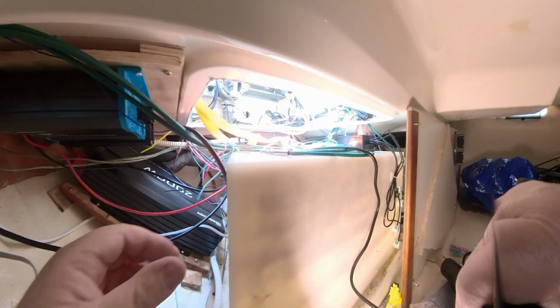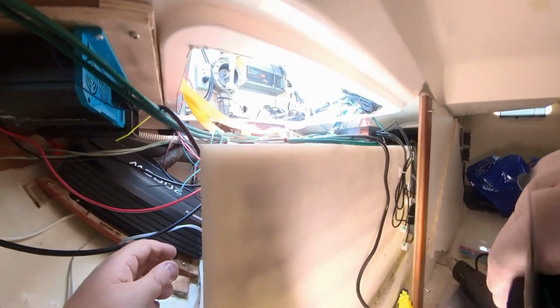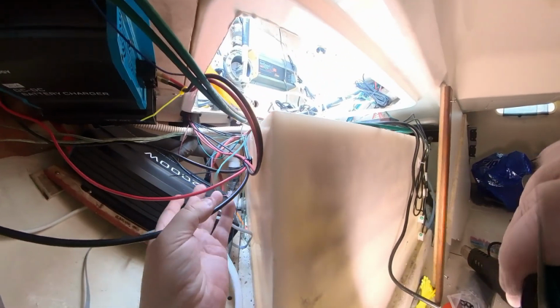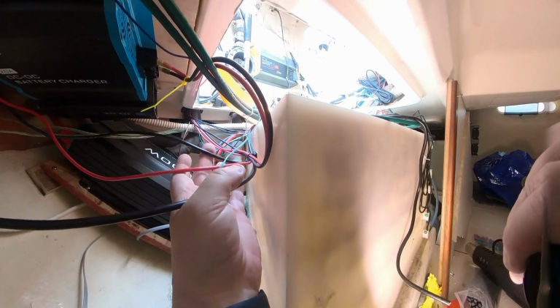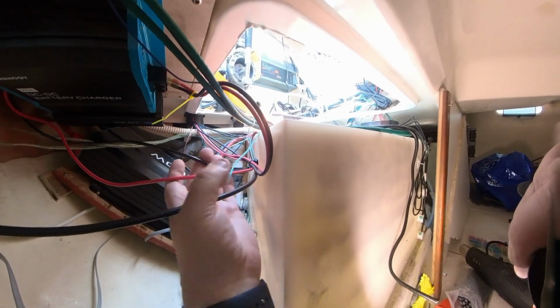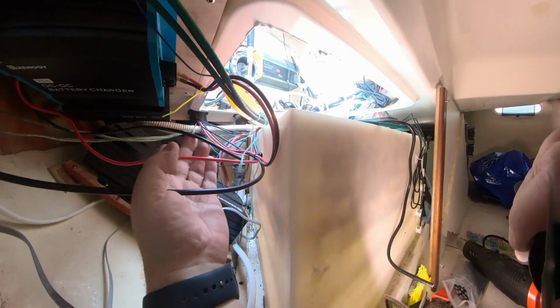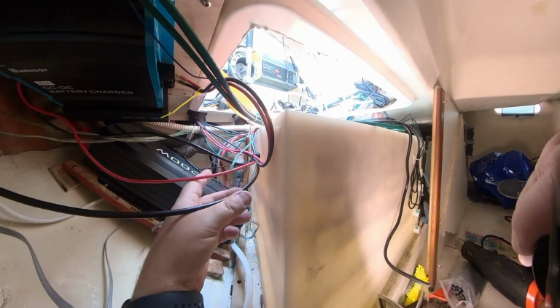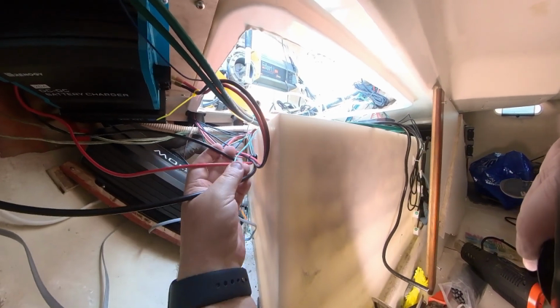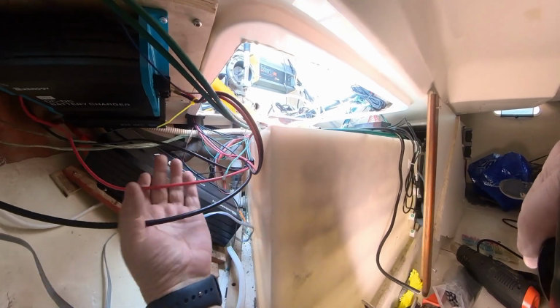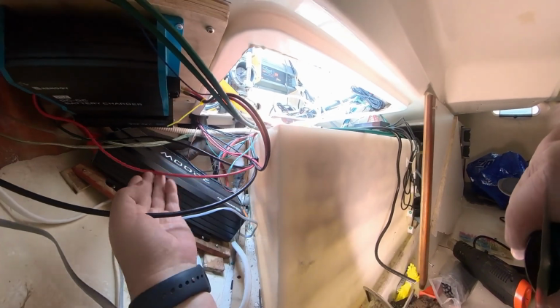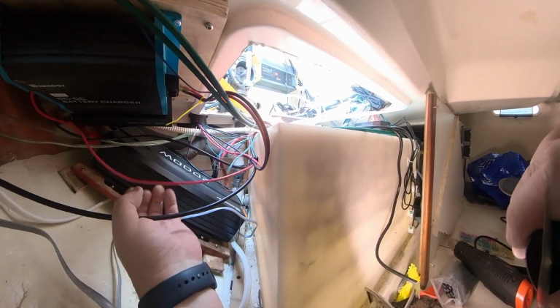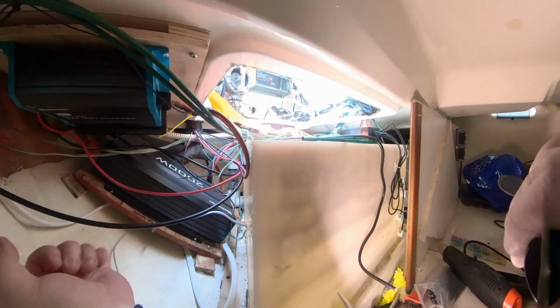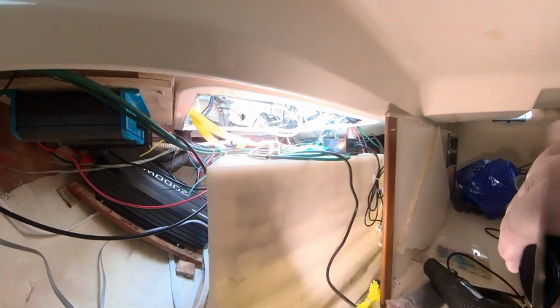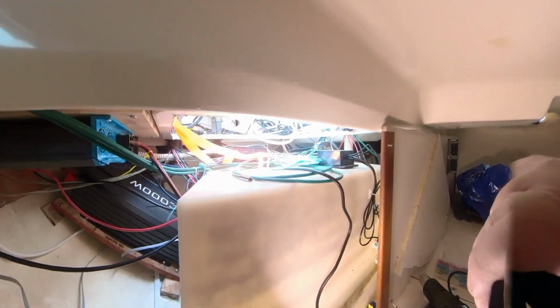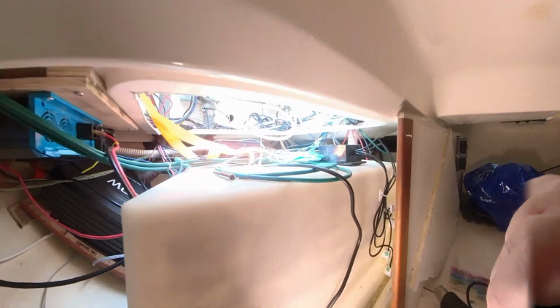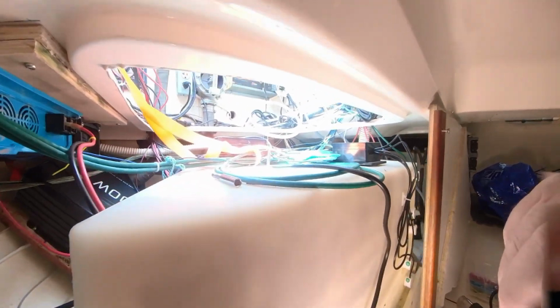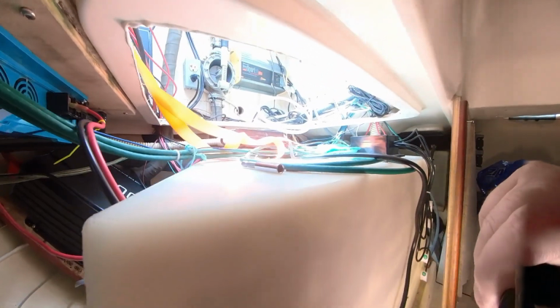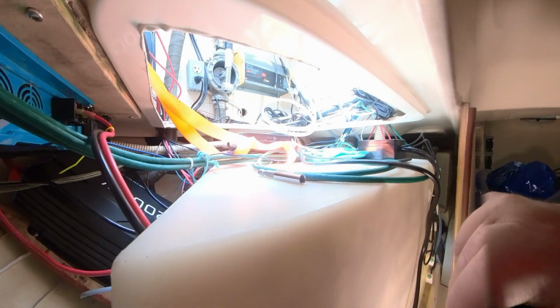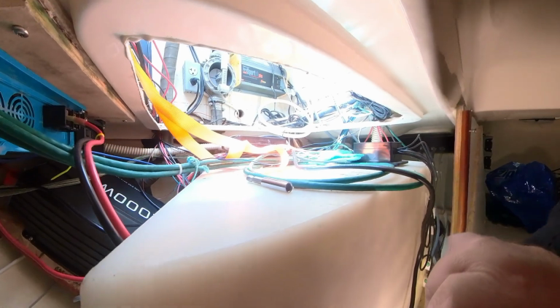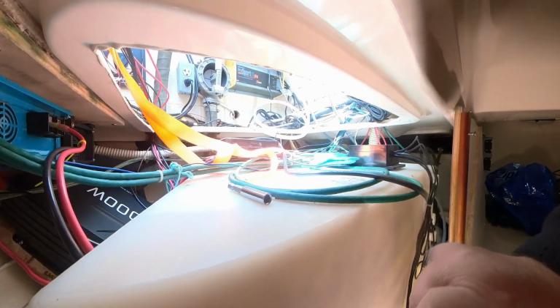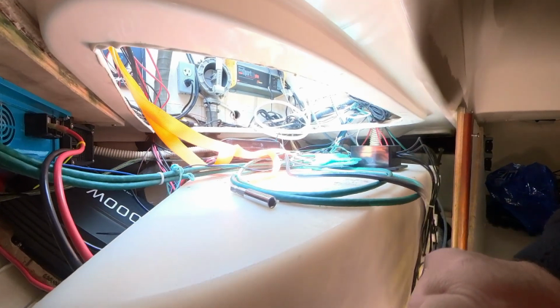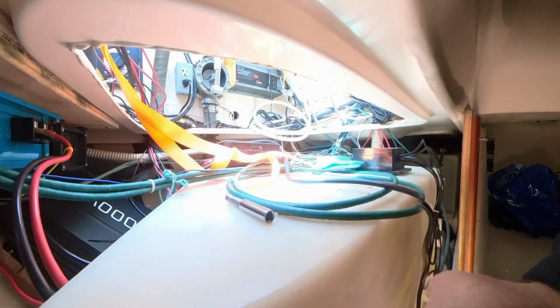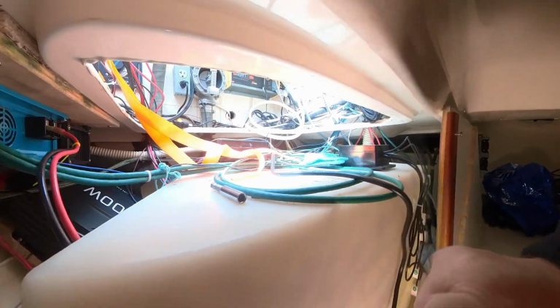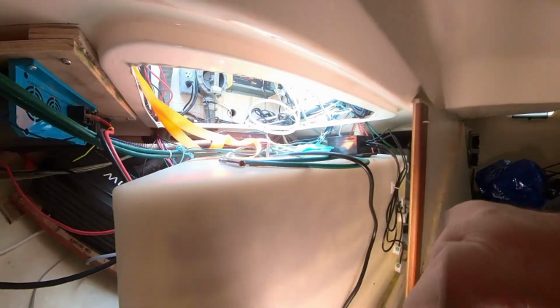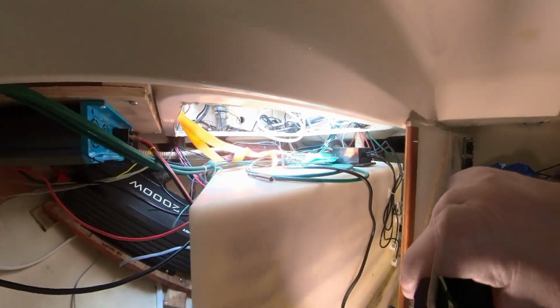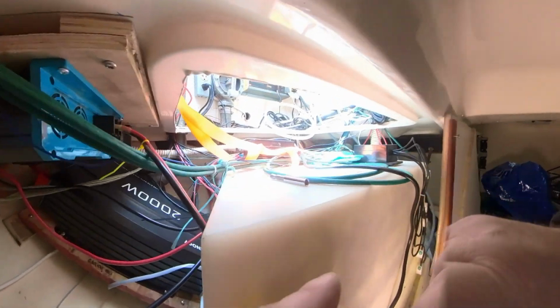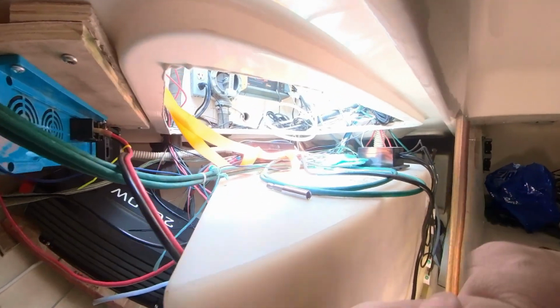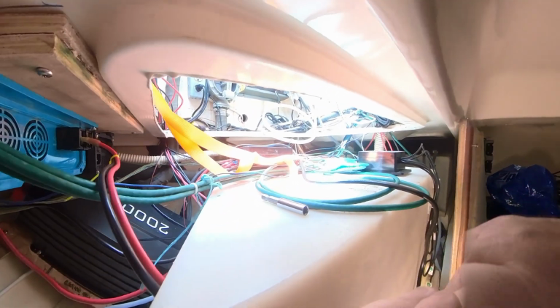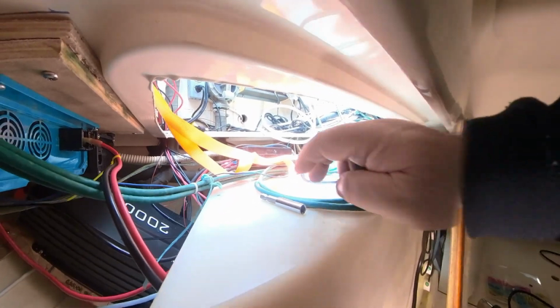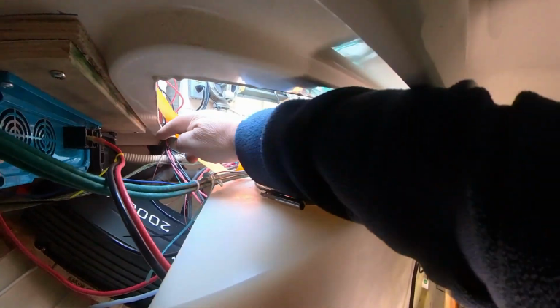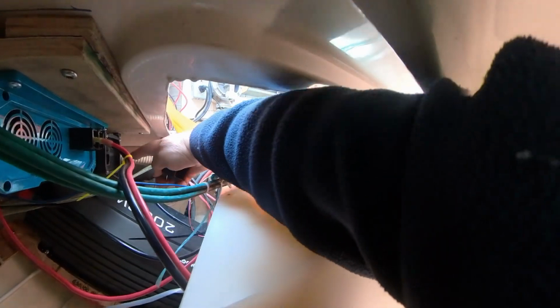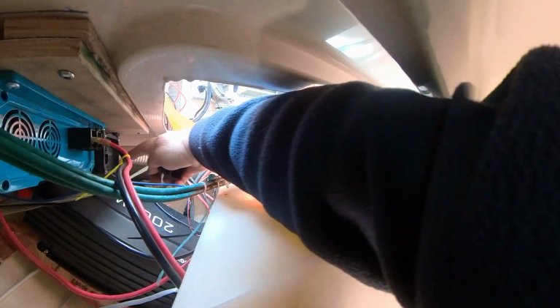I've tidied up a little bit — not too much yet, I'll do more later — just to keep it out of the way. One thing that's still missing is the plug to go in.